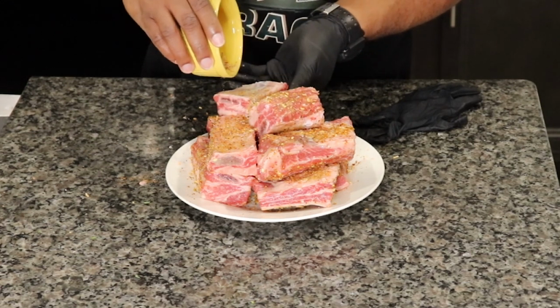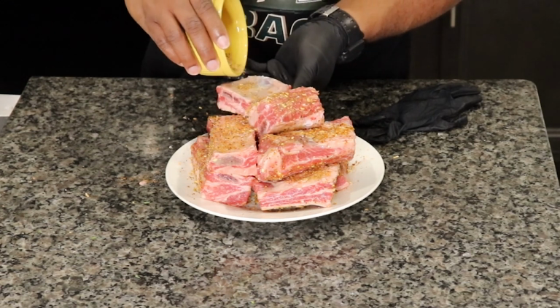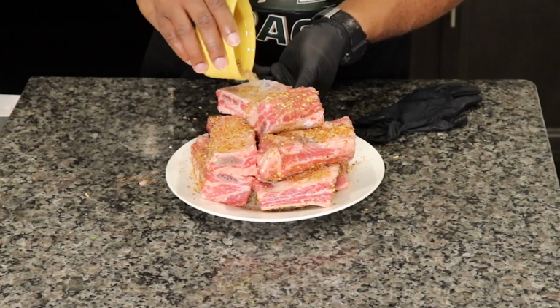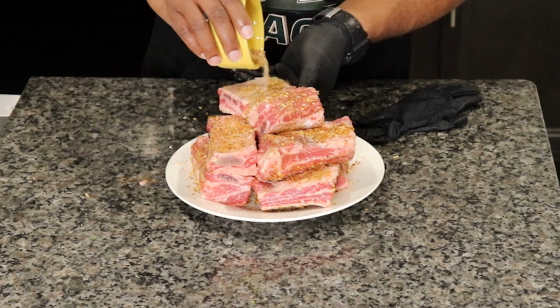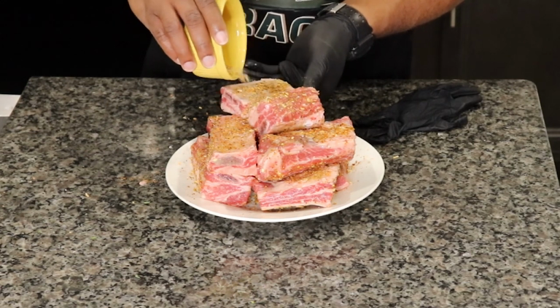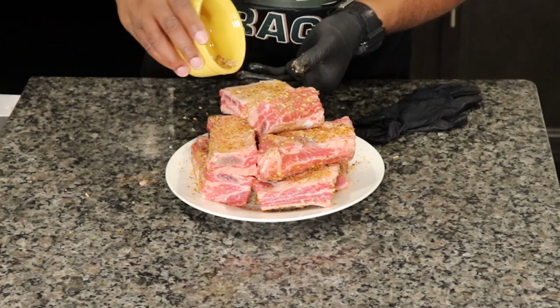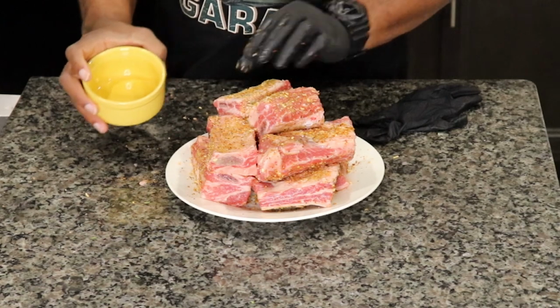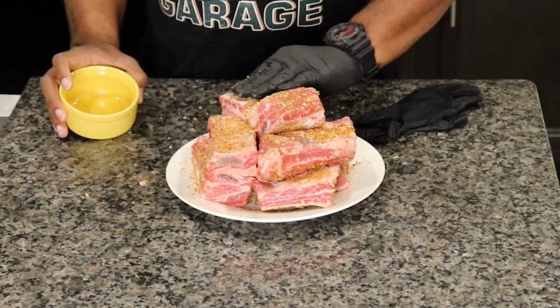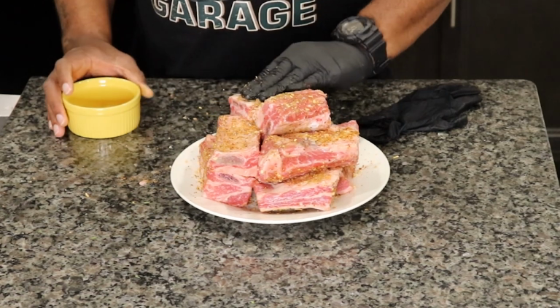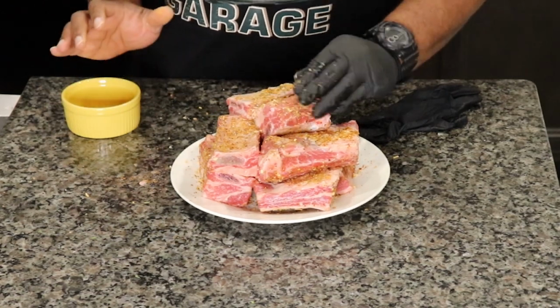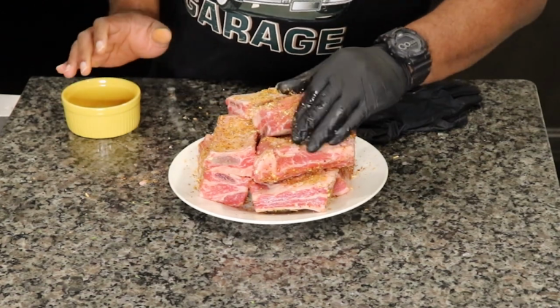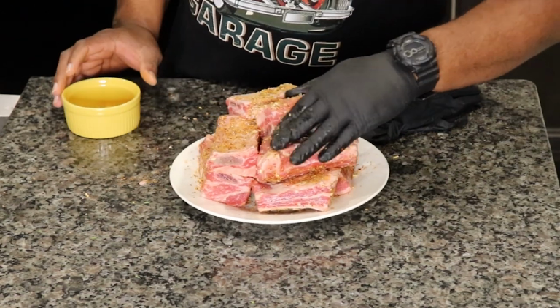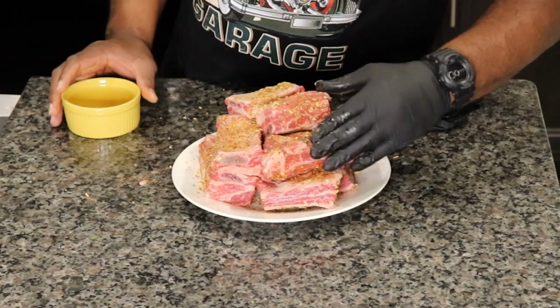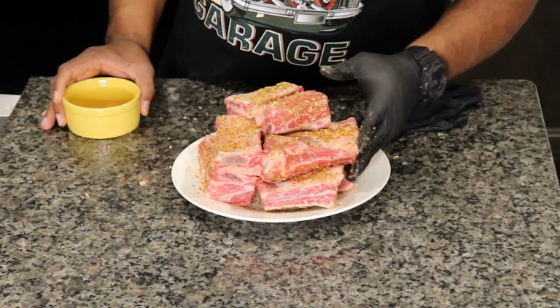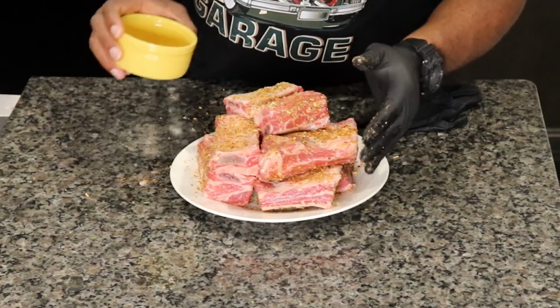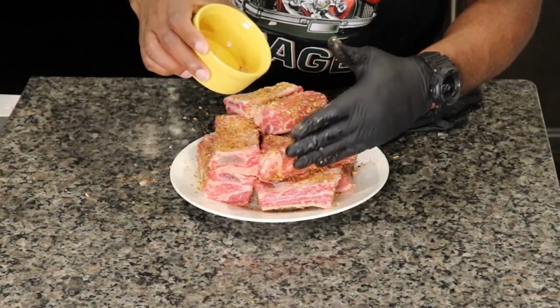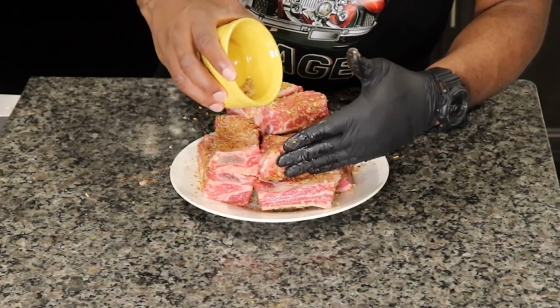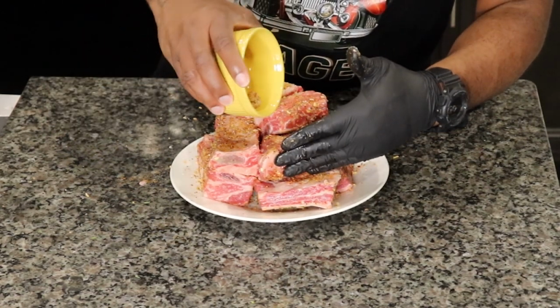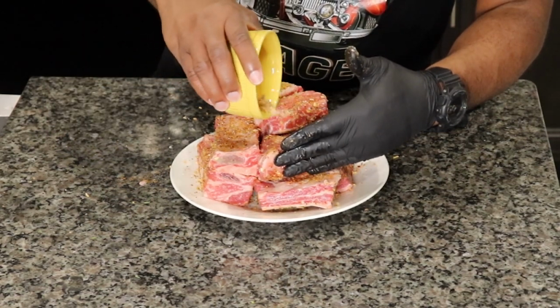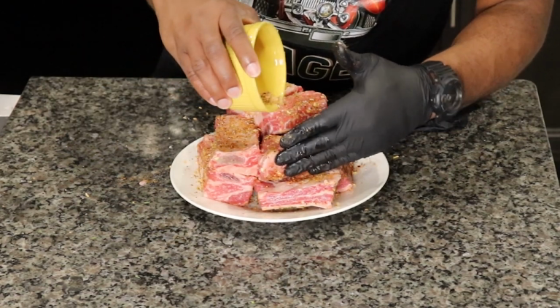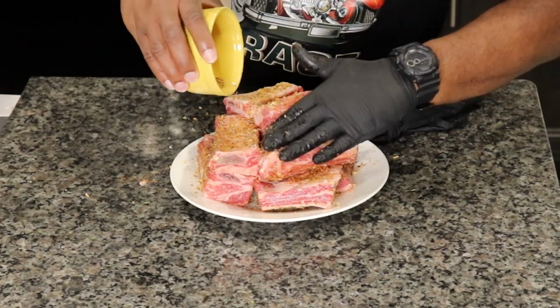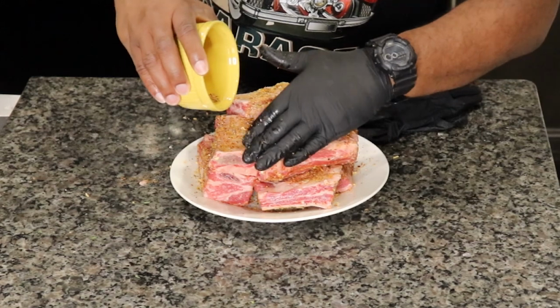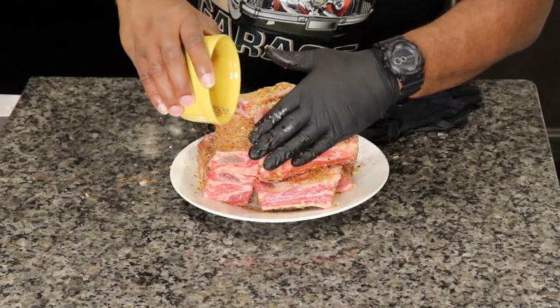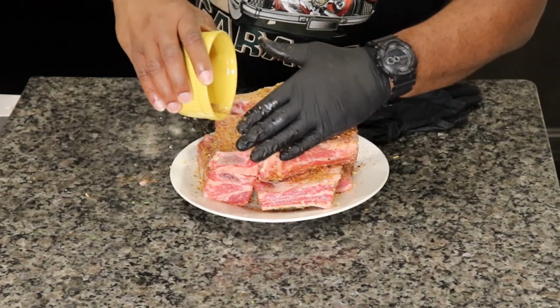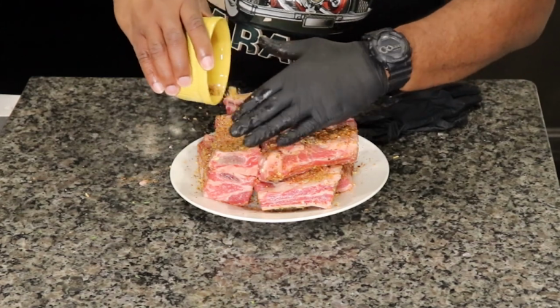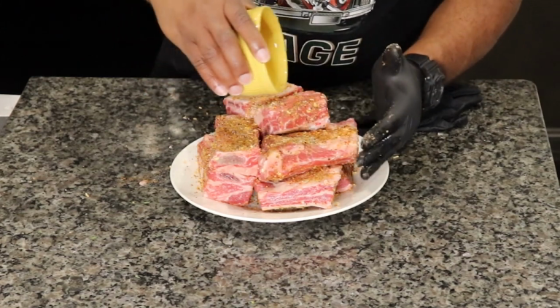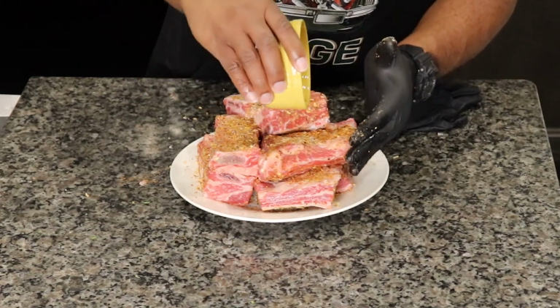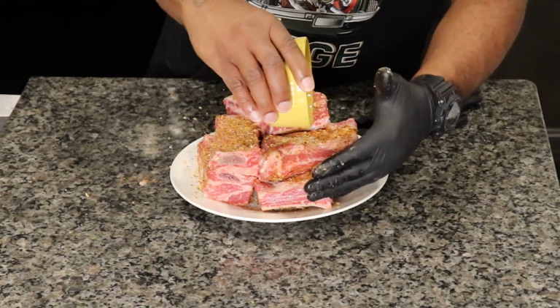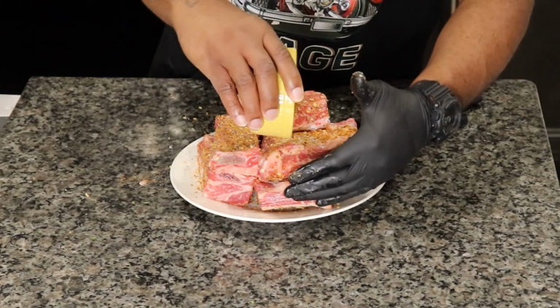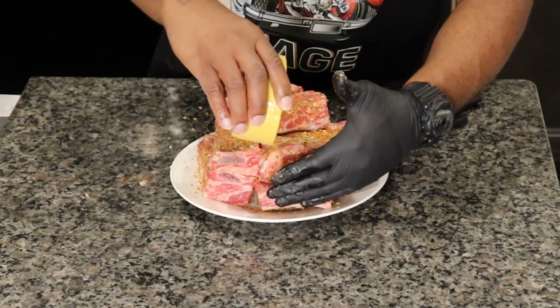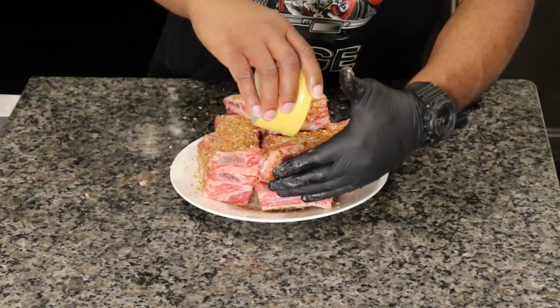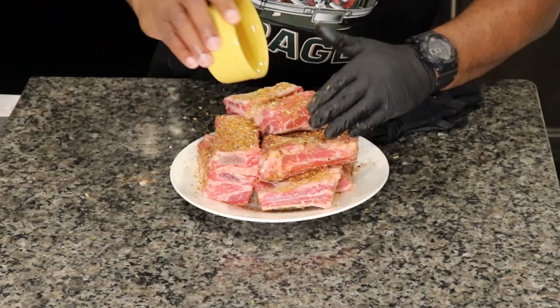Get all that seasoning on there, and I like to massage it in just to make sure we good. Yeah, buddy.